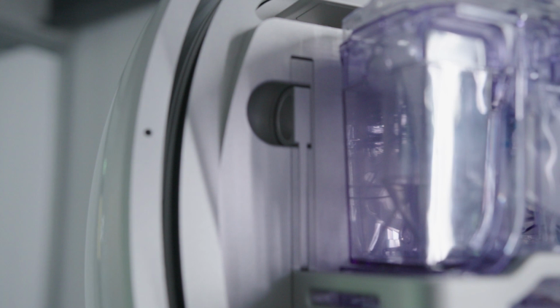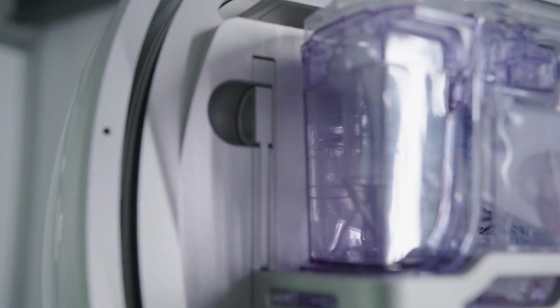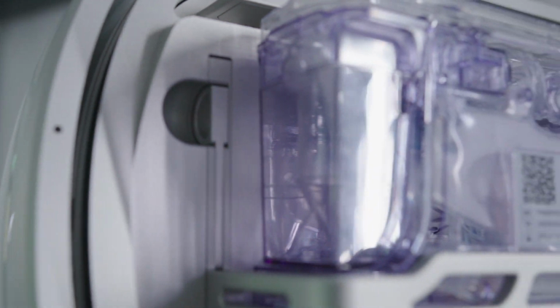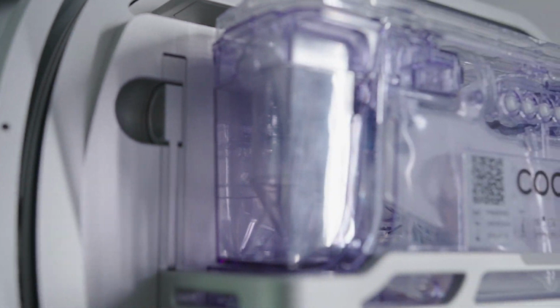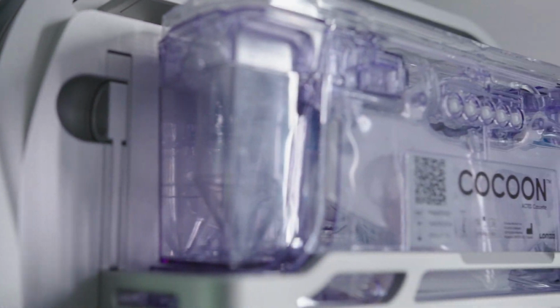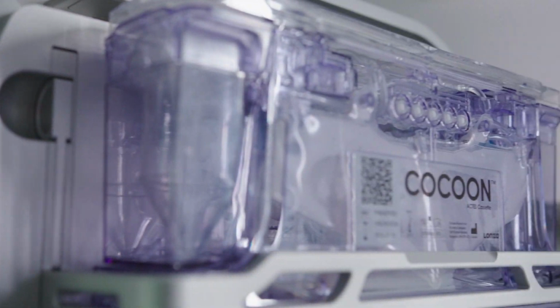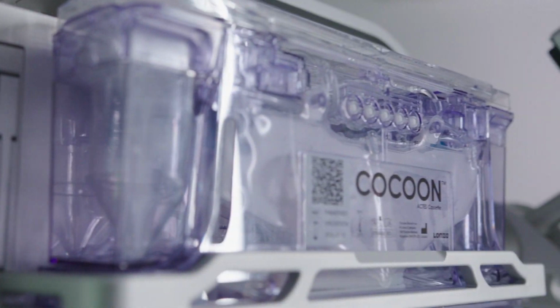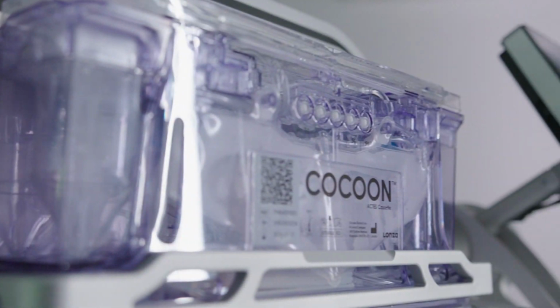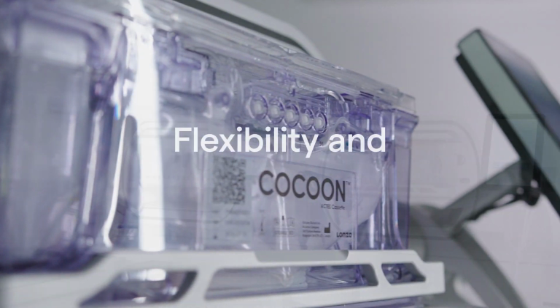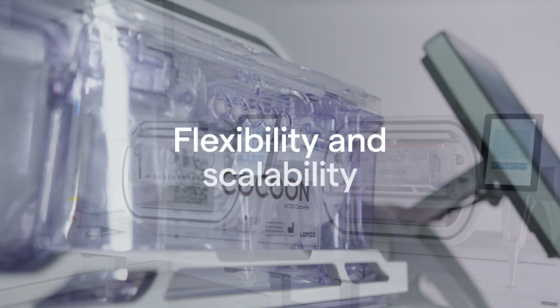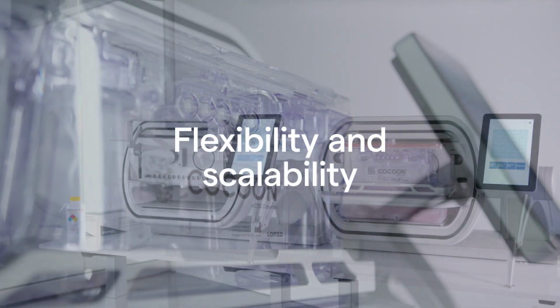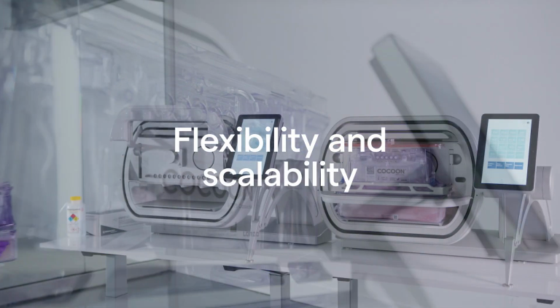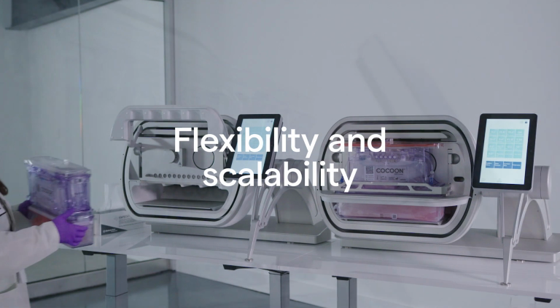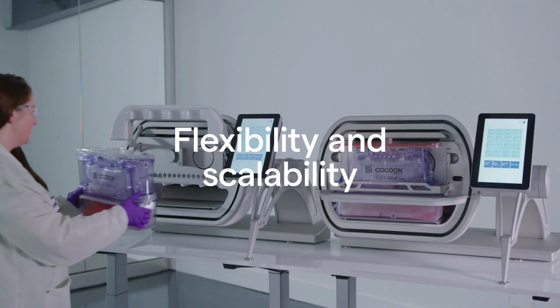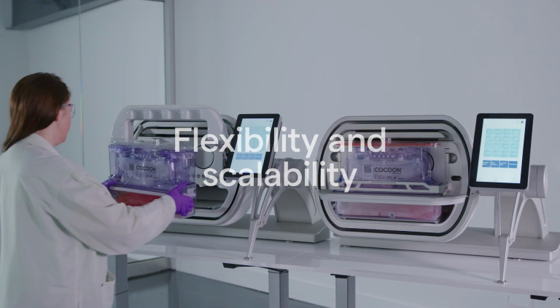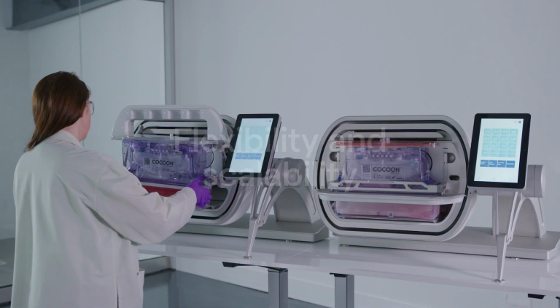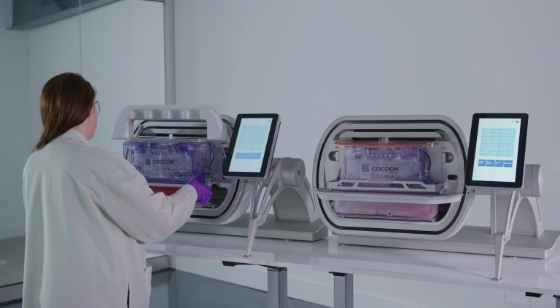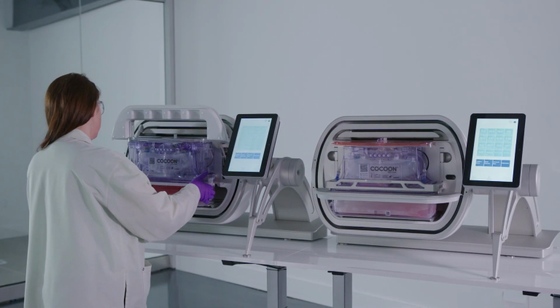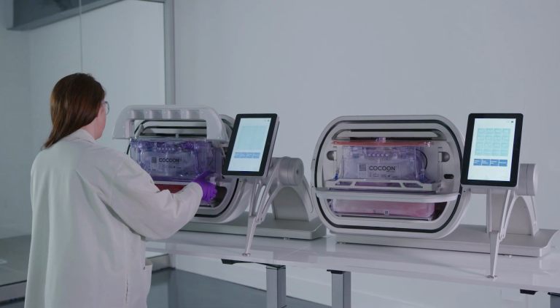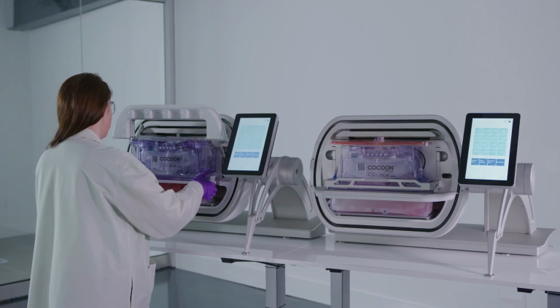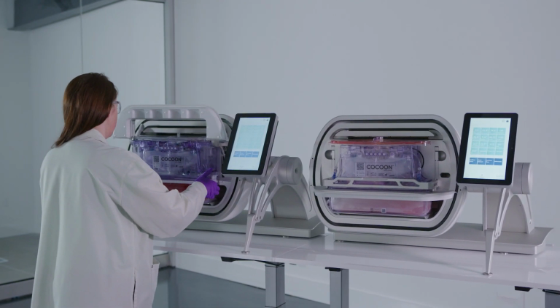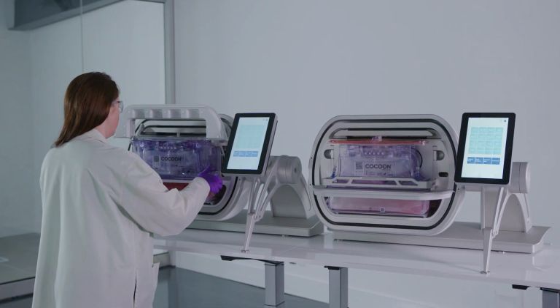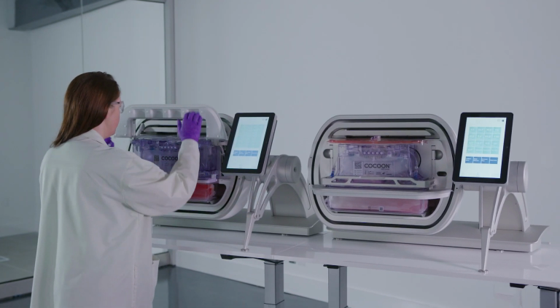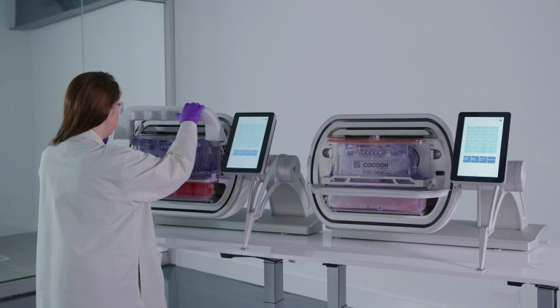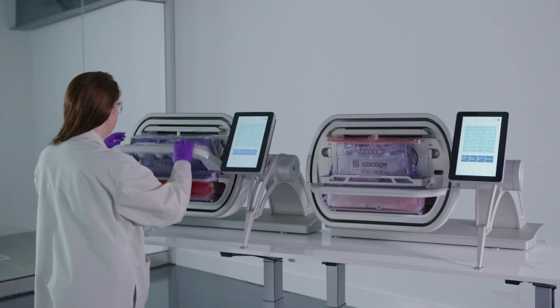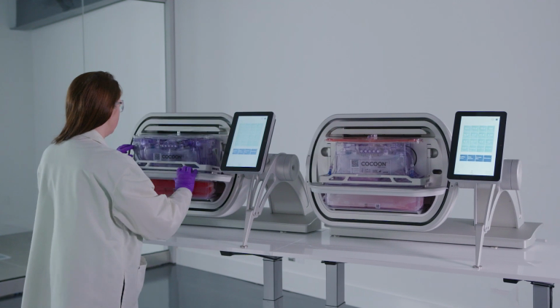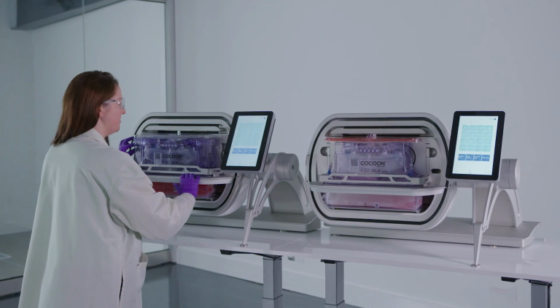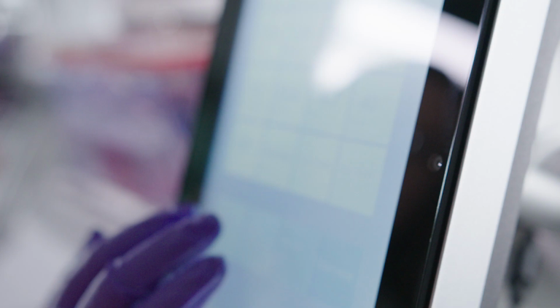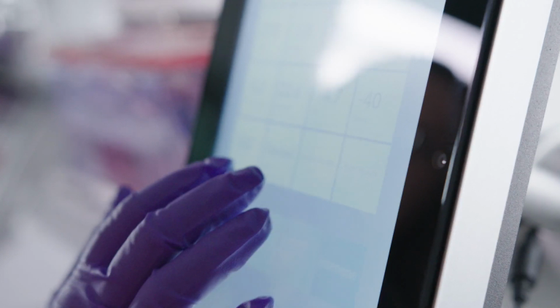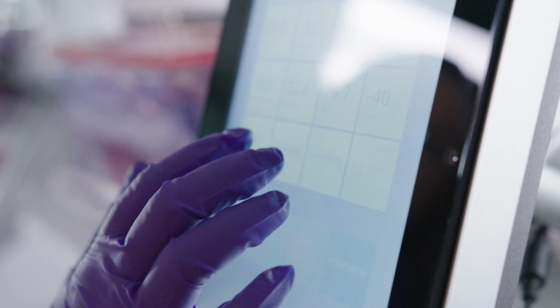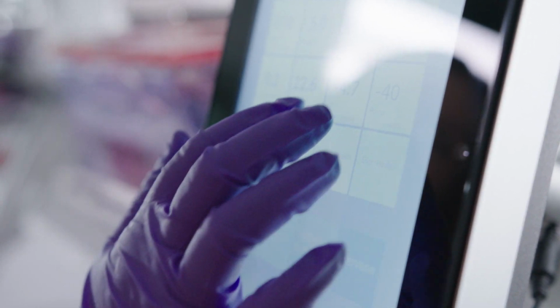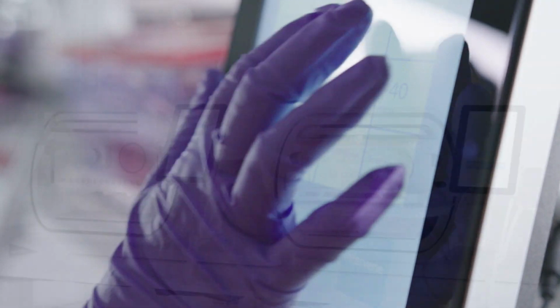We will also have options for tissue engineering in the future. The Cocoon platform offers flexibility through customization of the process protocols. We want to enable you to make changes to your process to optimize cell therapy production.